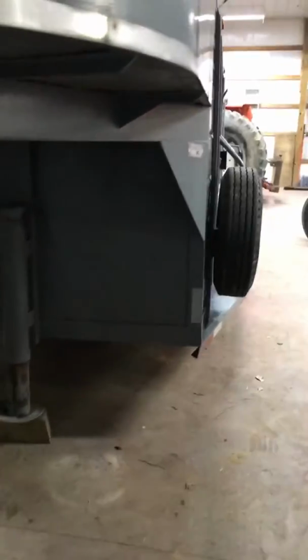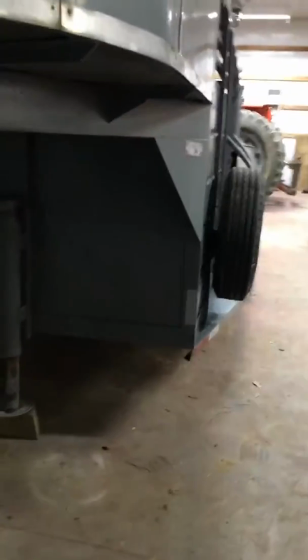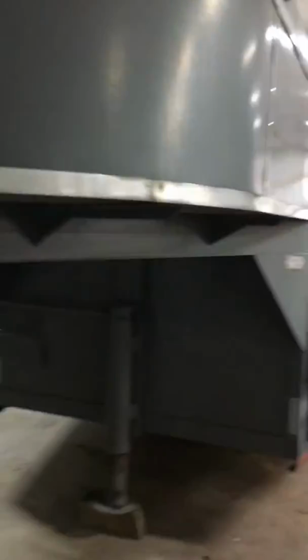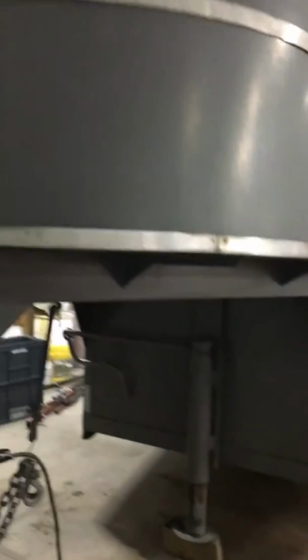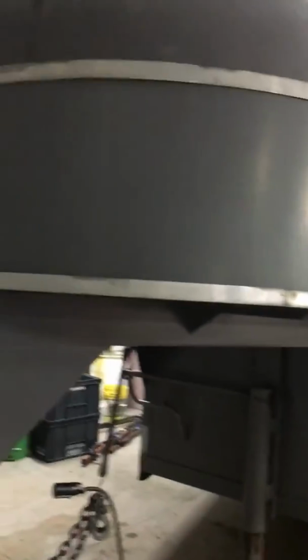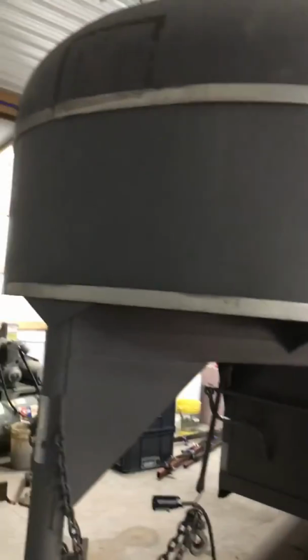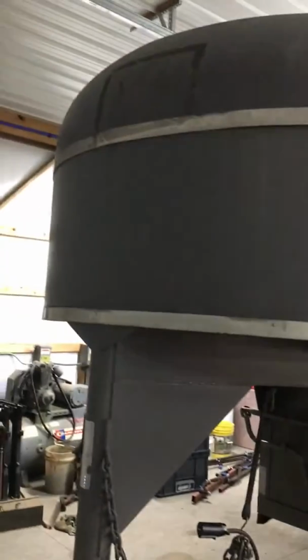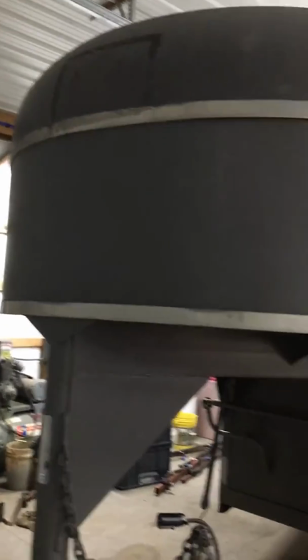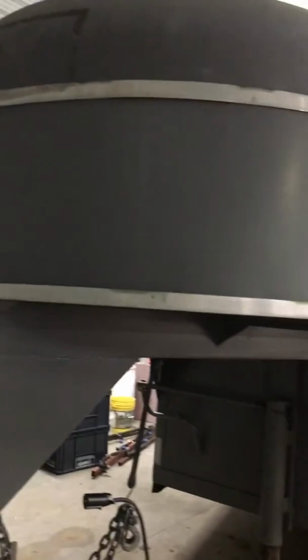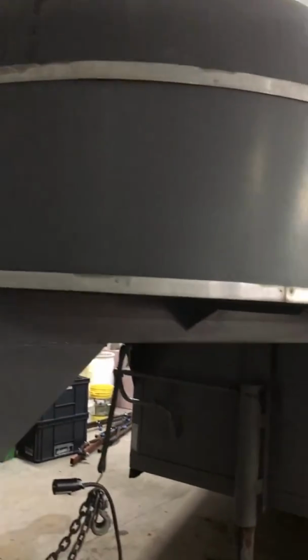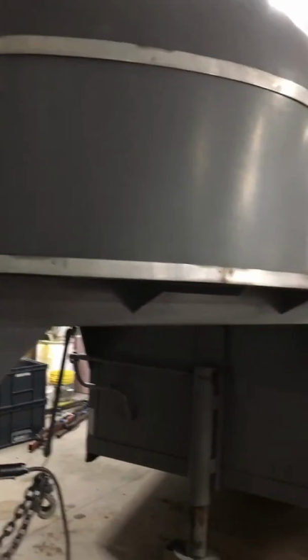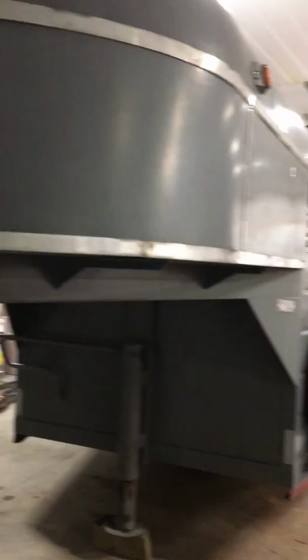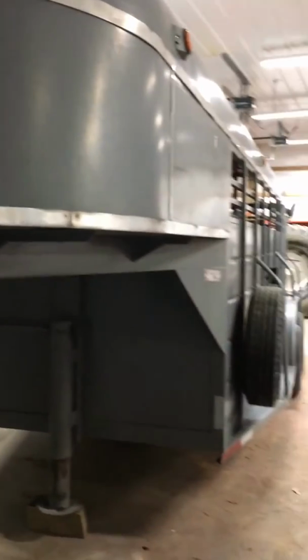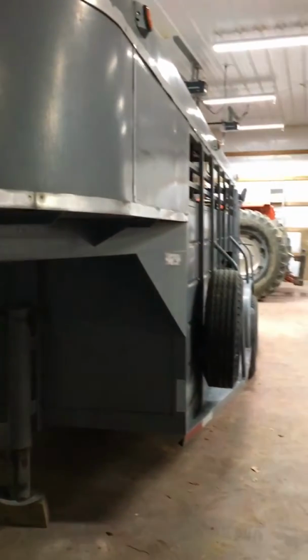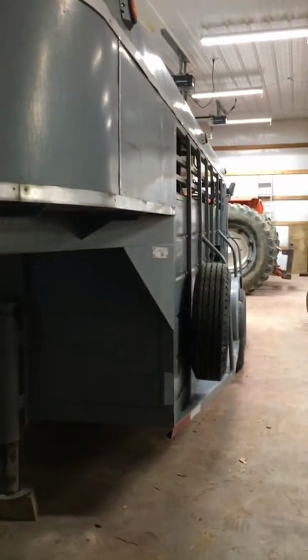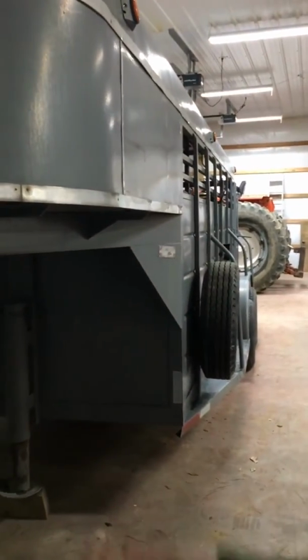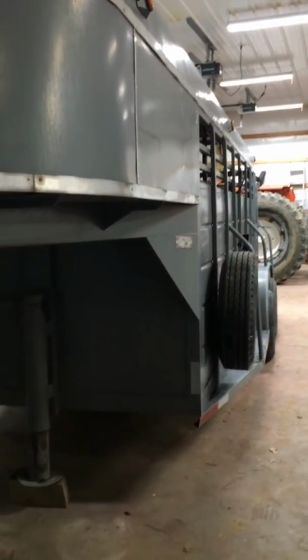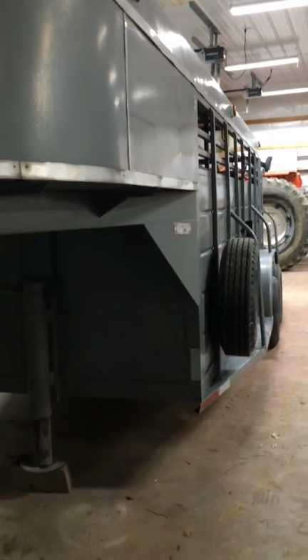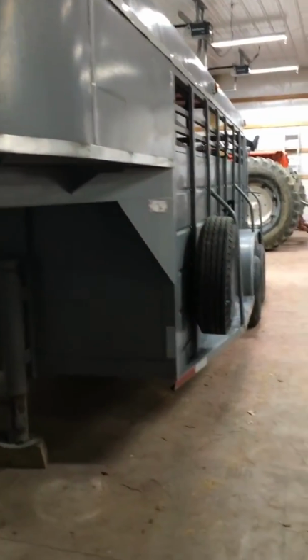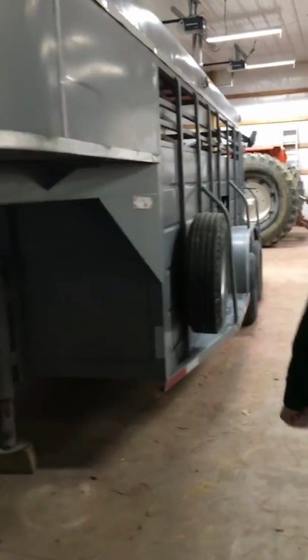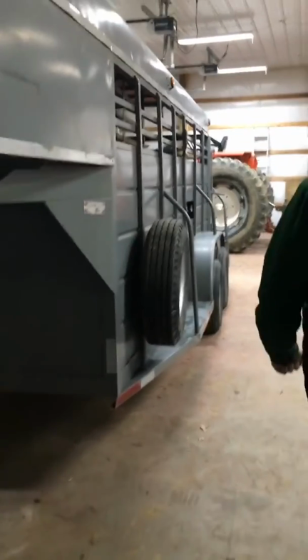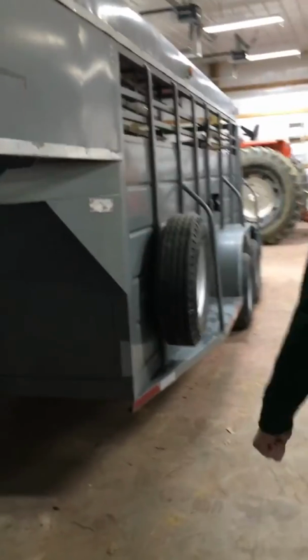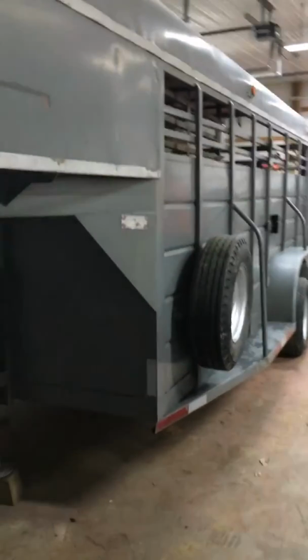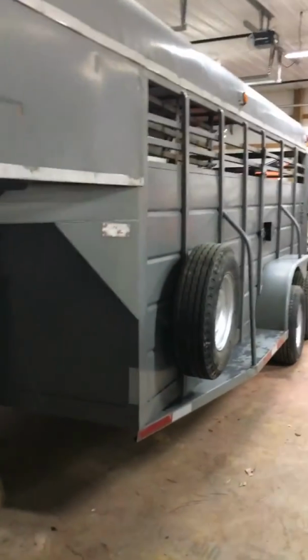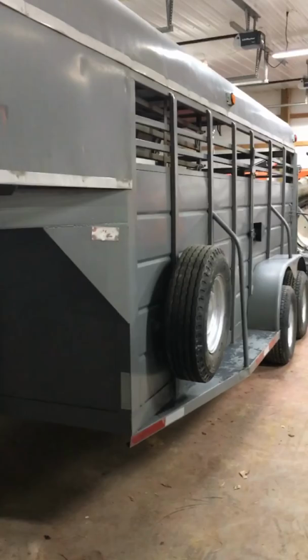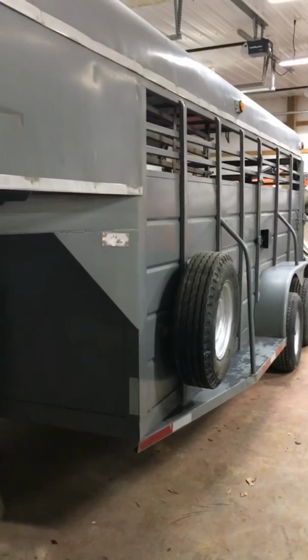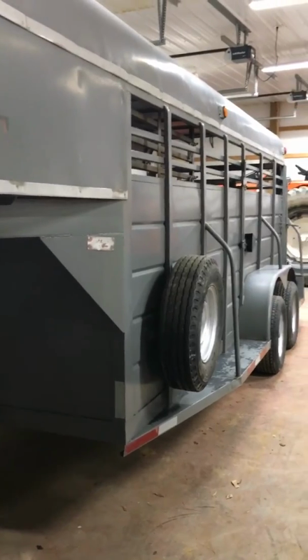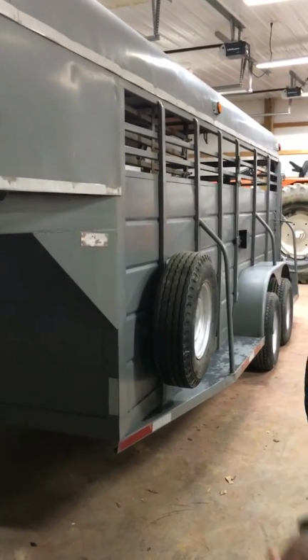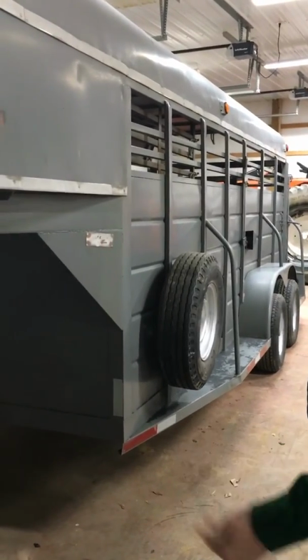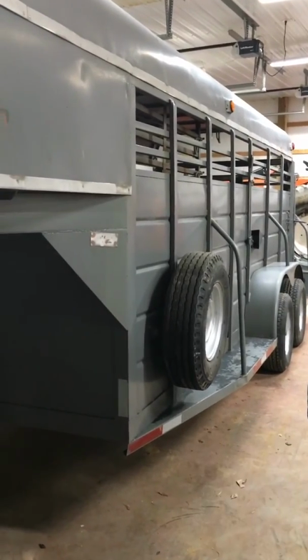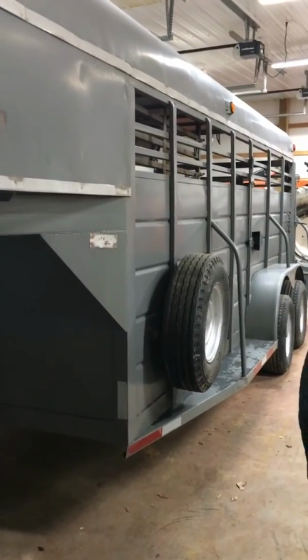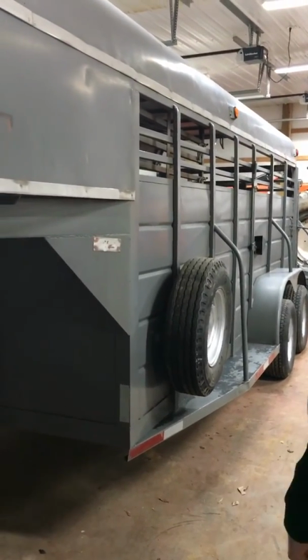Really good trailer. Trailer has a clear Kentucky title. It is ready to go anywhere in the world — signed, notarized, everything is there. Really nice WW 16x6 gooseneck.